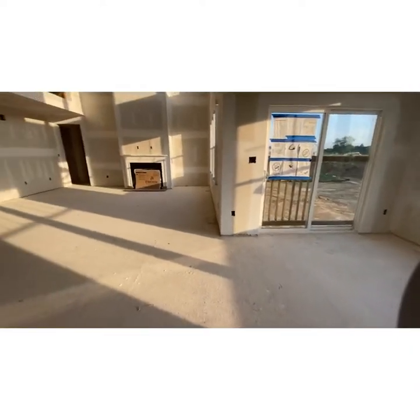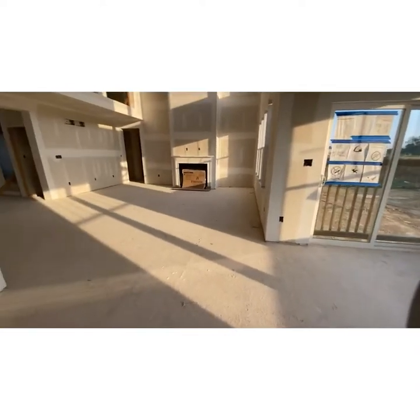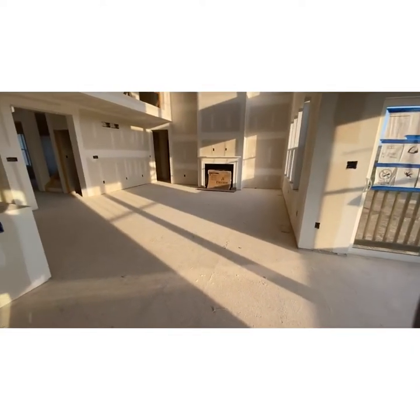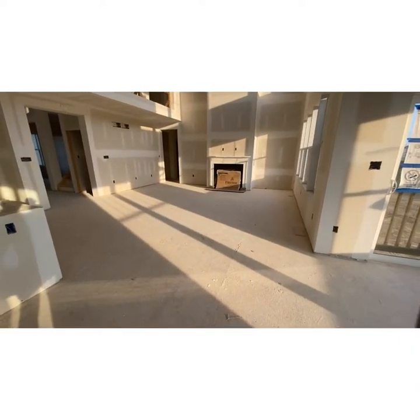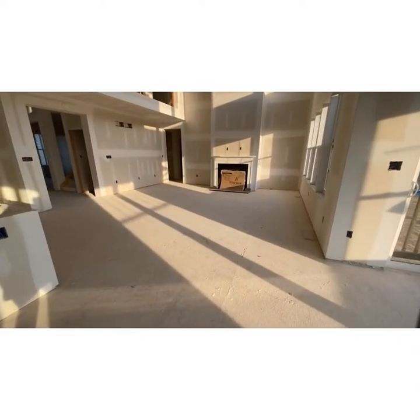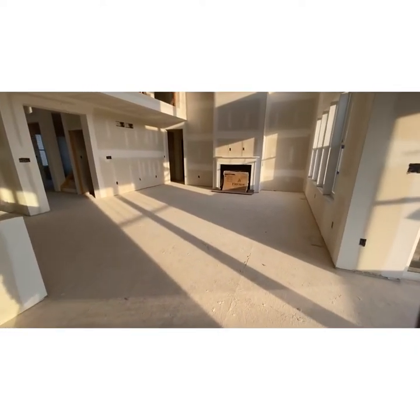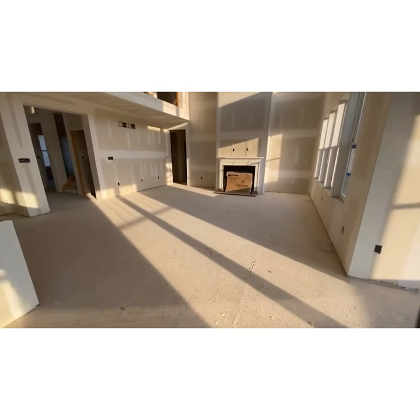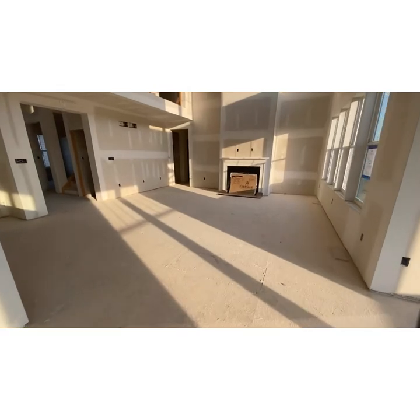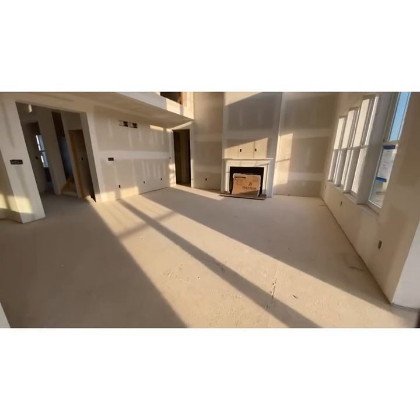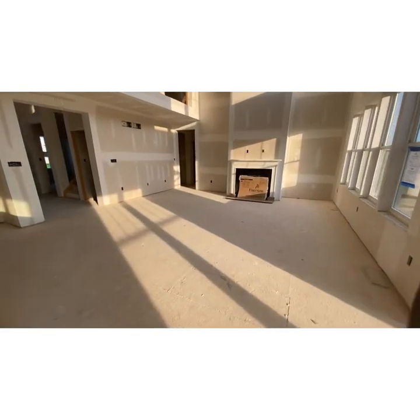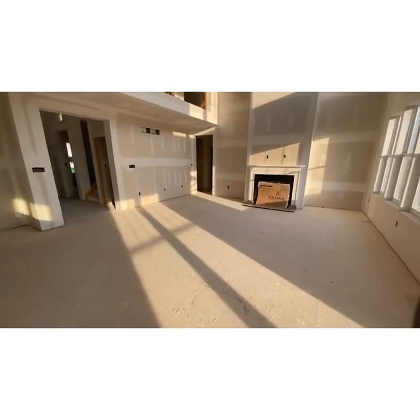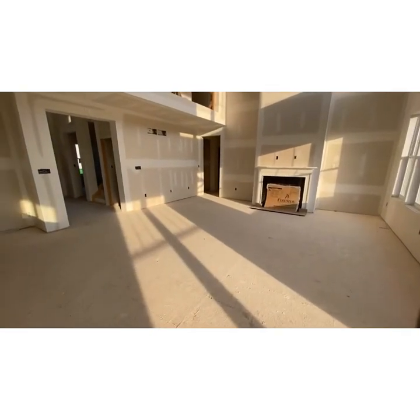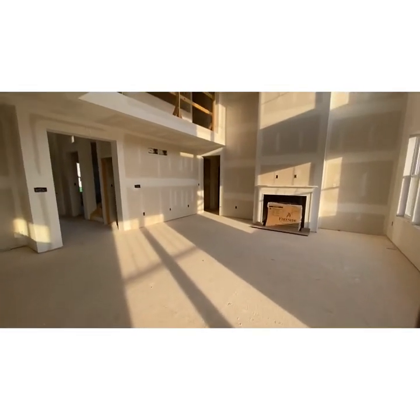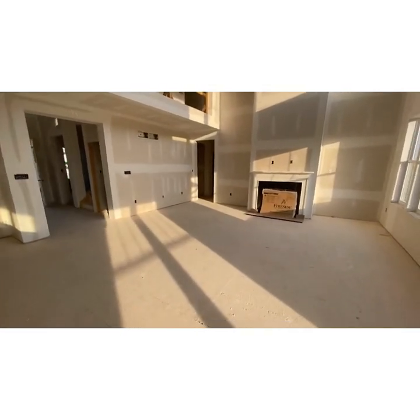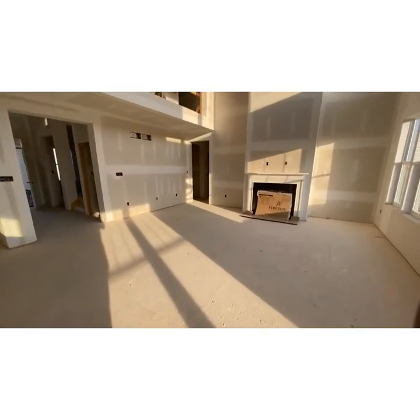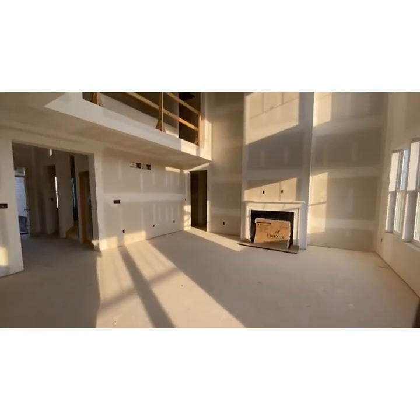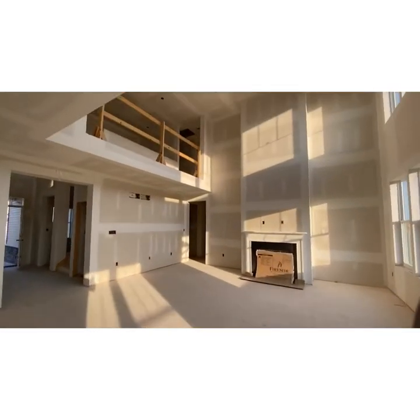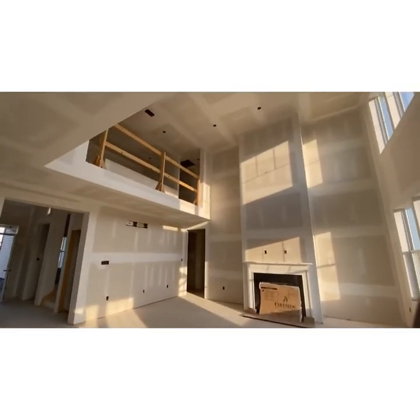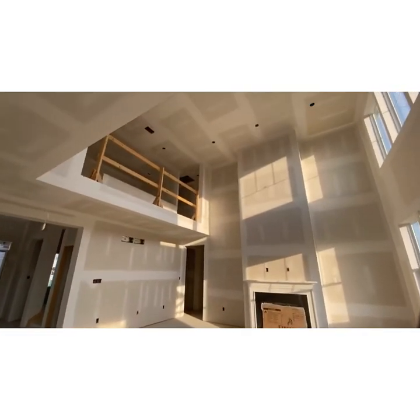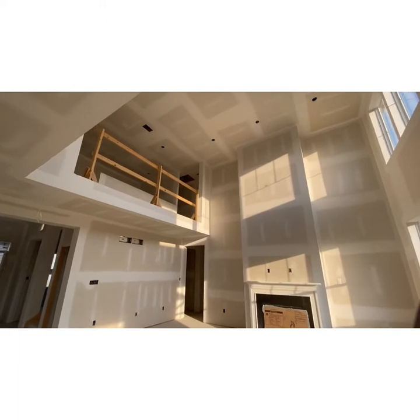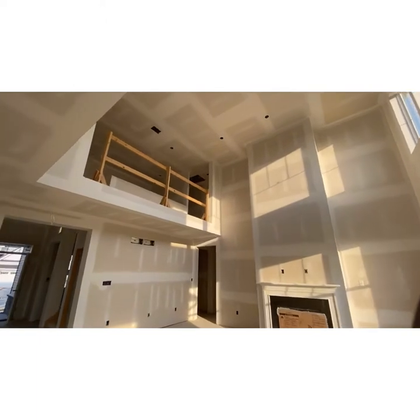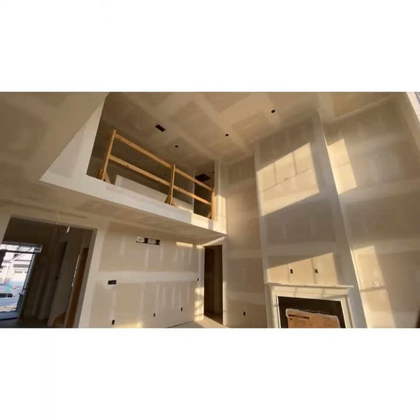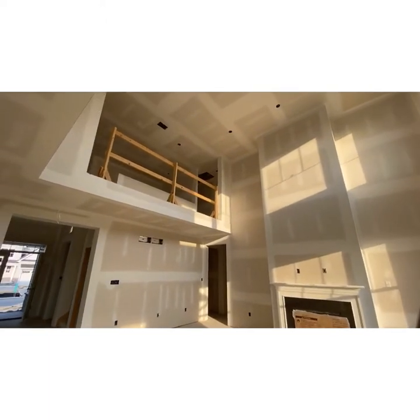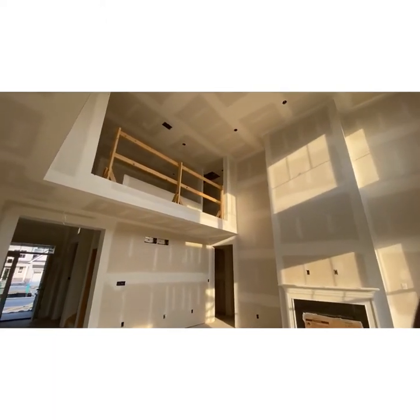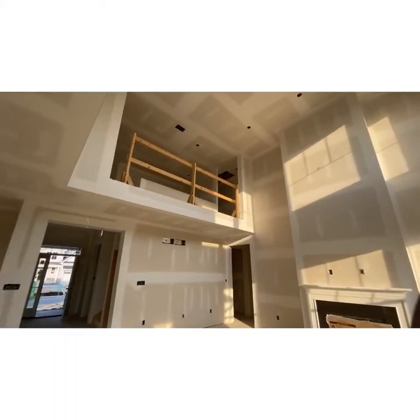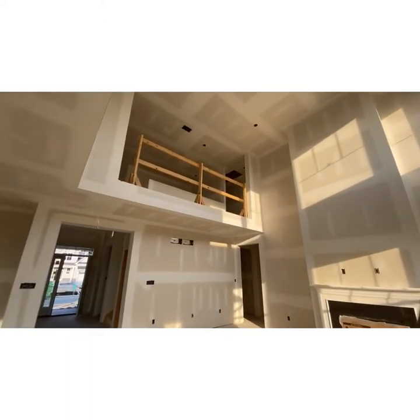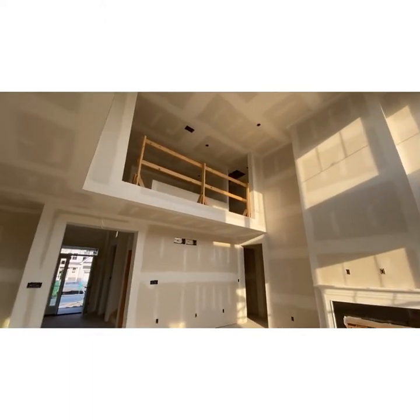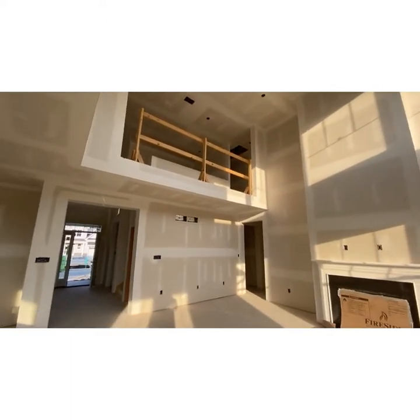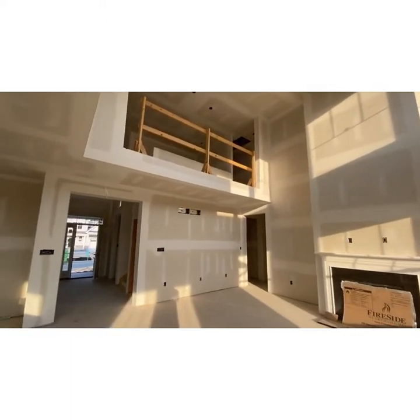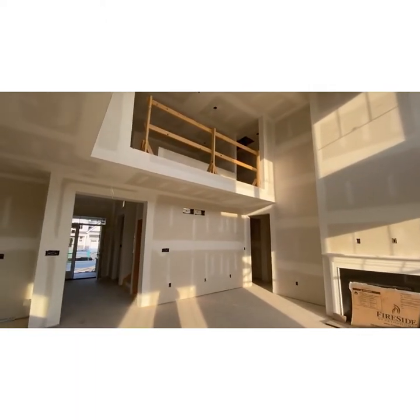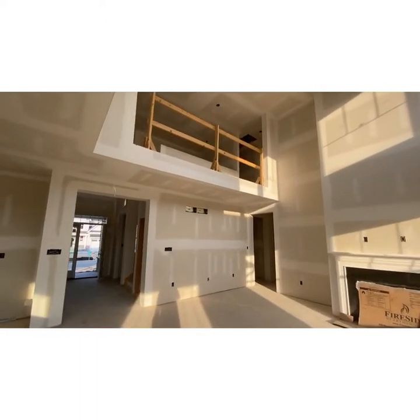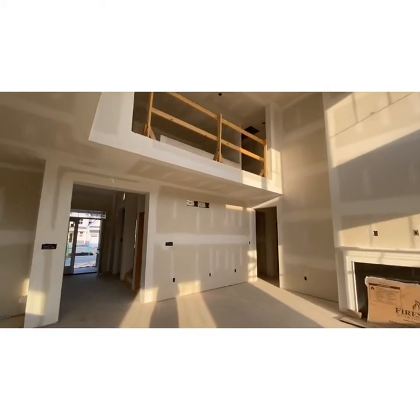Over here you have your beautiful fireplace. And if you look up, there's the railing that you can overlook and look down onto your great, beautiful family room.